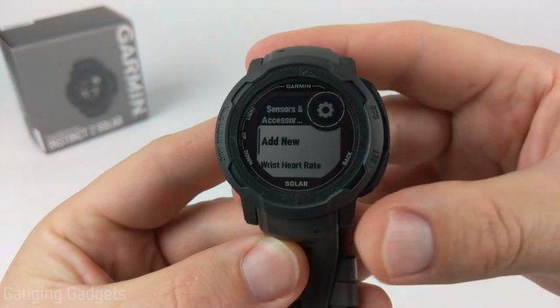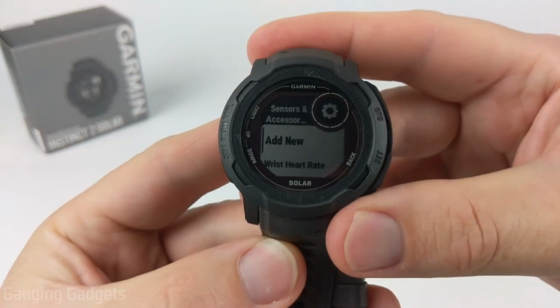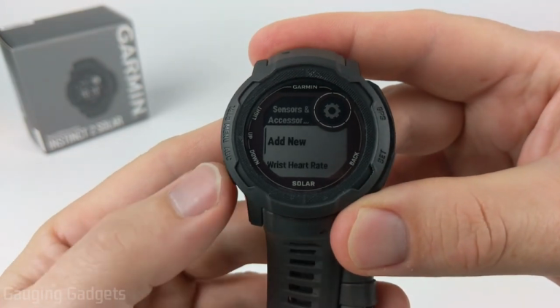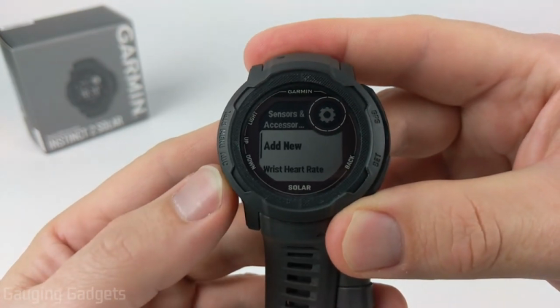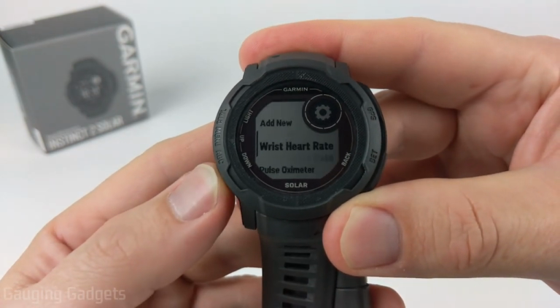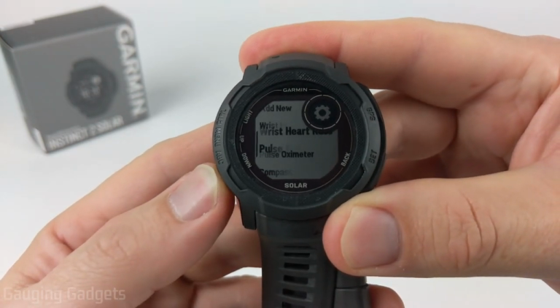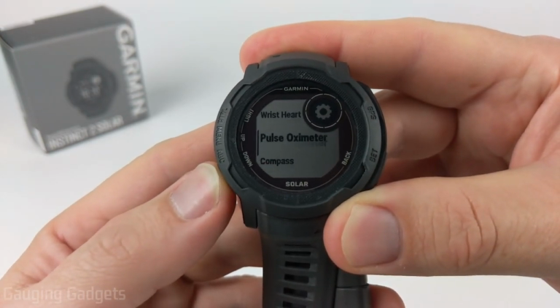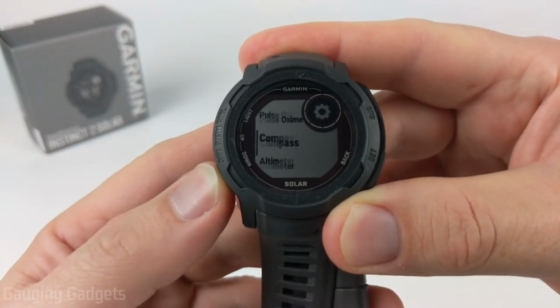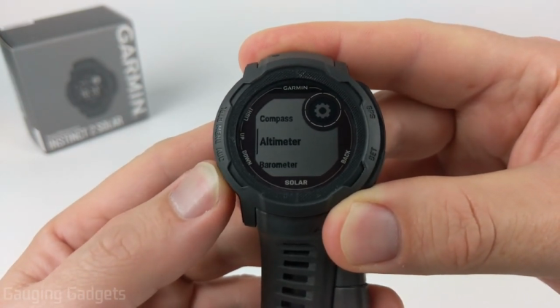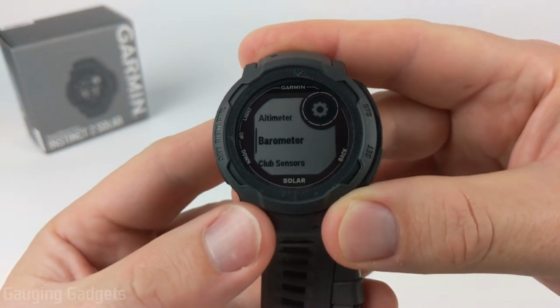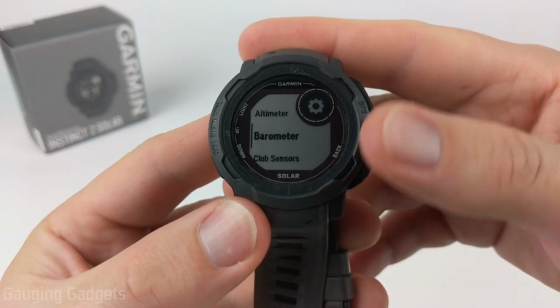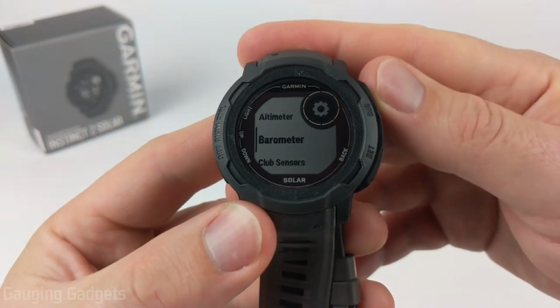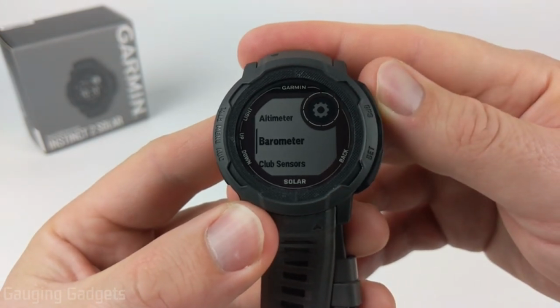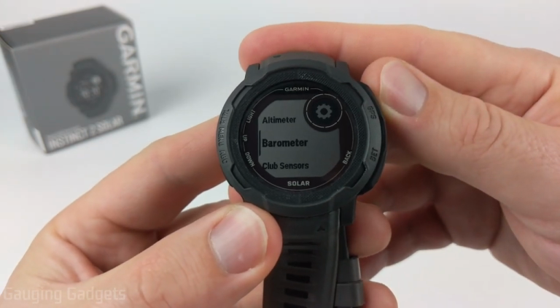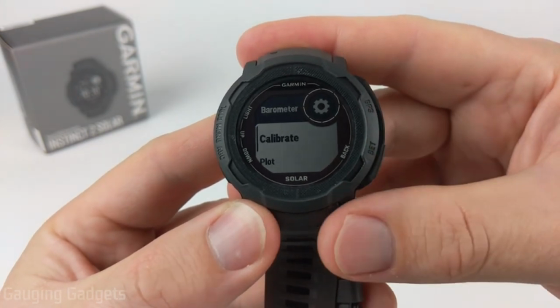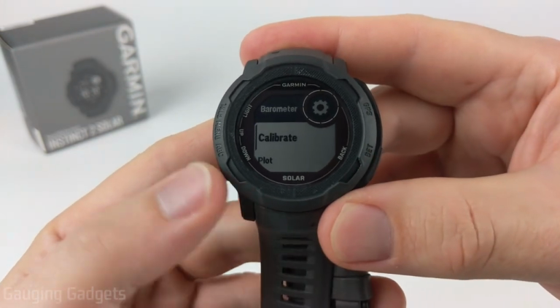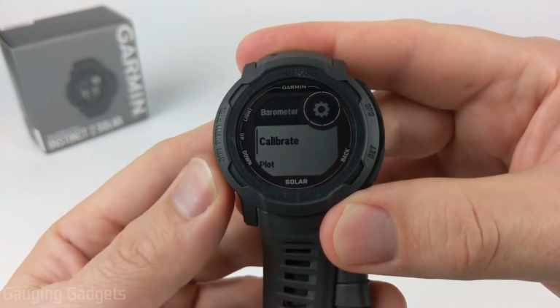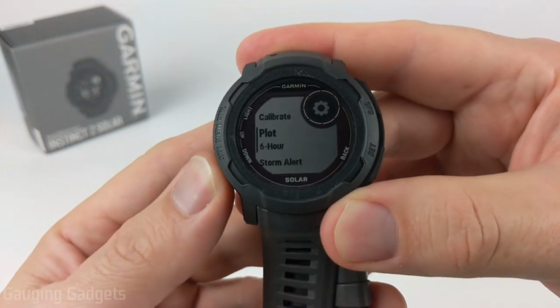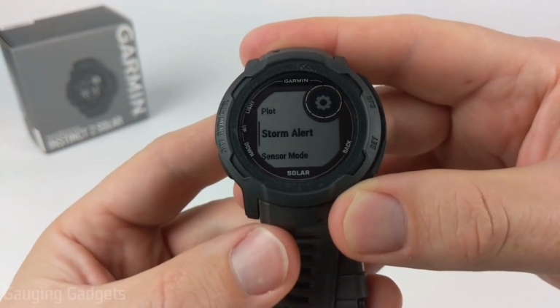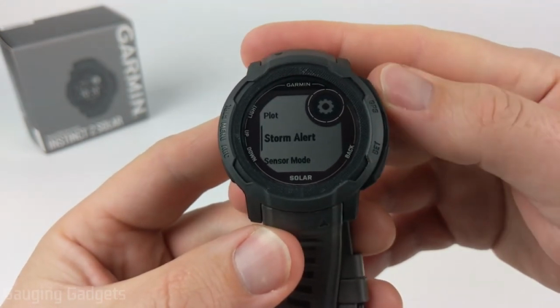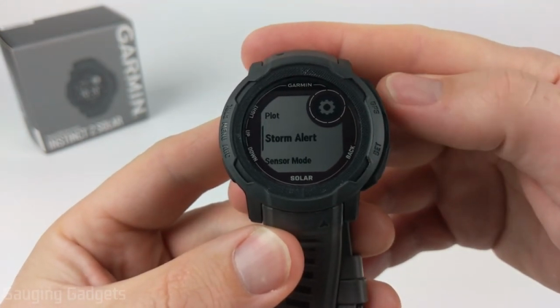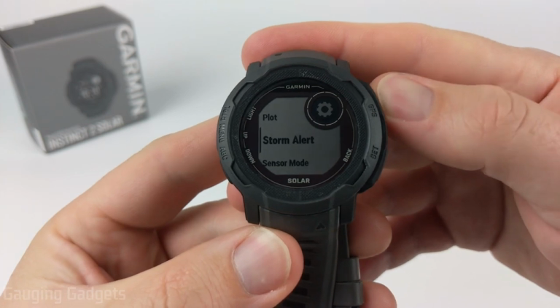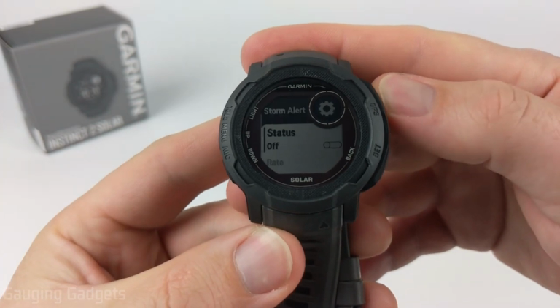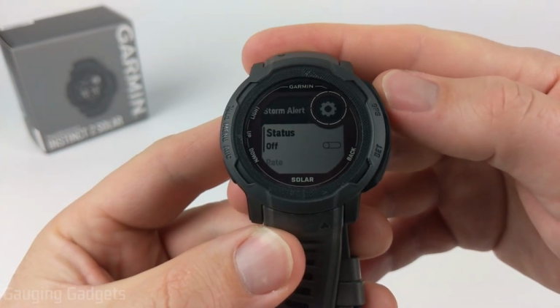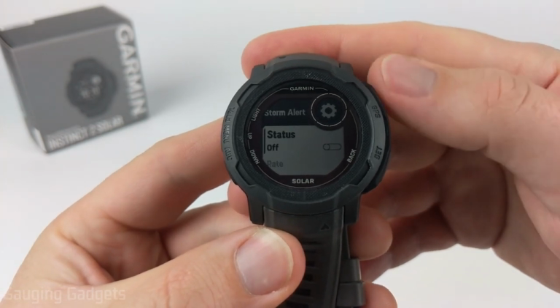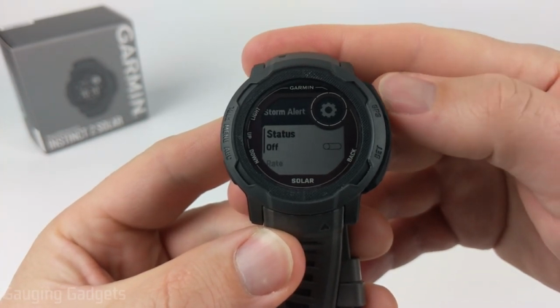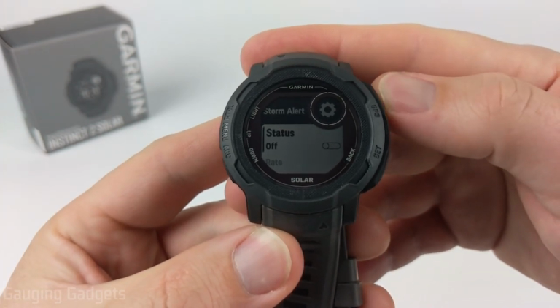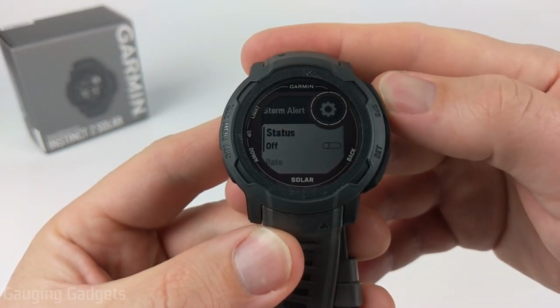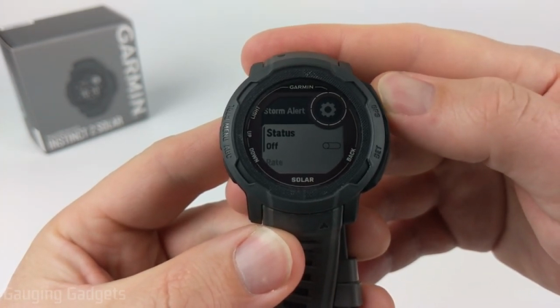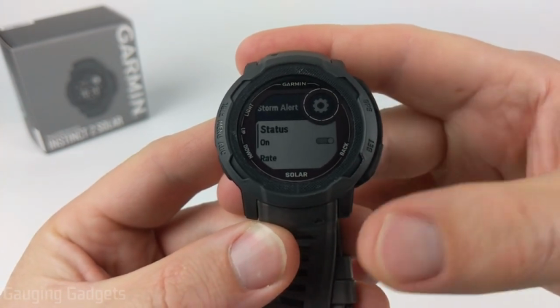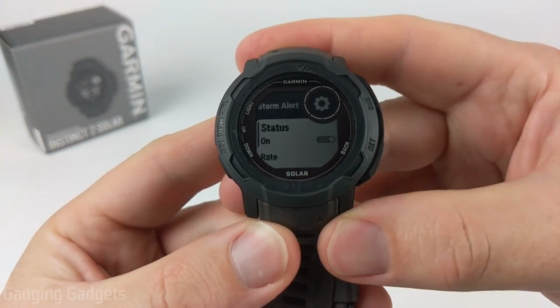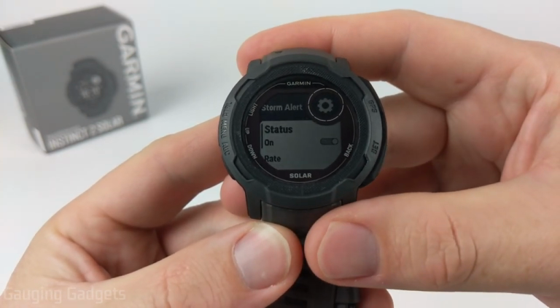Once we're in Sensors and Accessories, scroll down until you see Barometer and select that using the GPS button. Then scroll down and you'll see Storm Alerts — select that, then select the Status and that'll toggle it on.